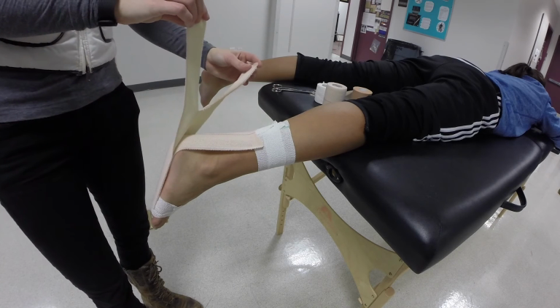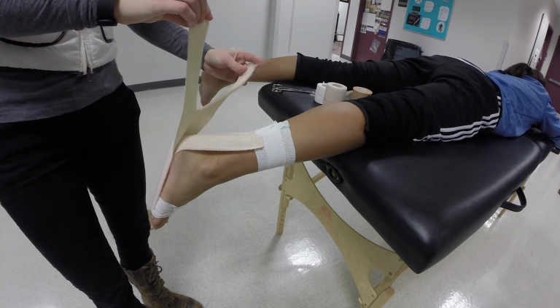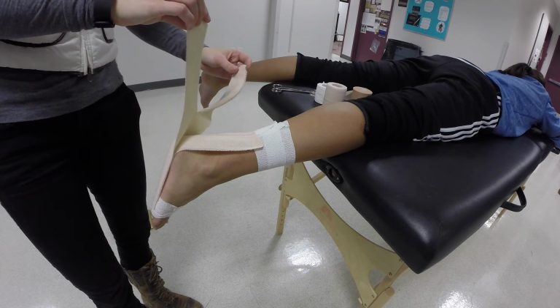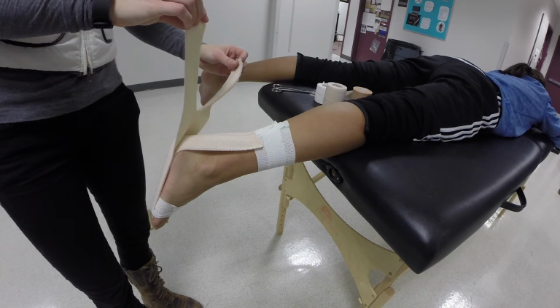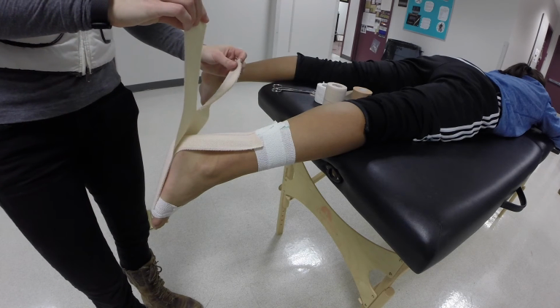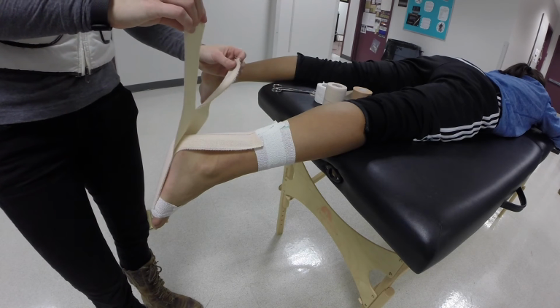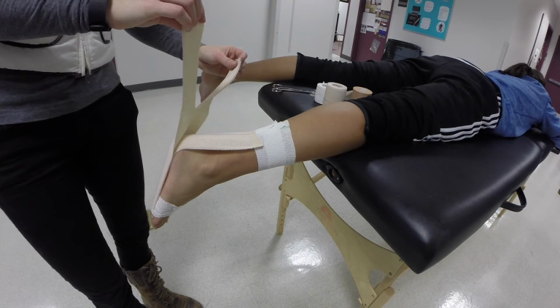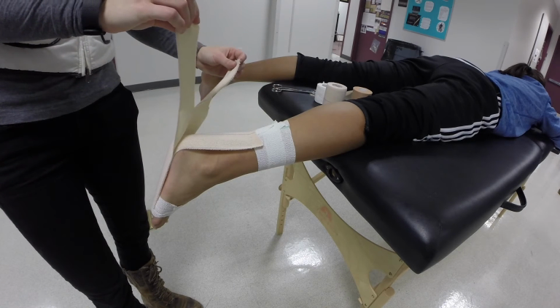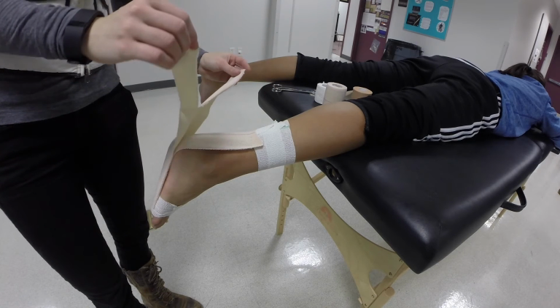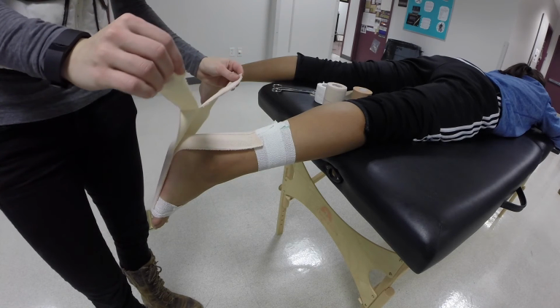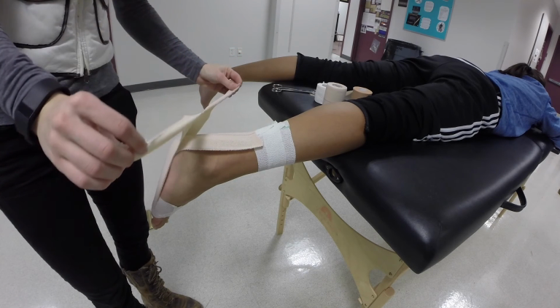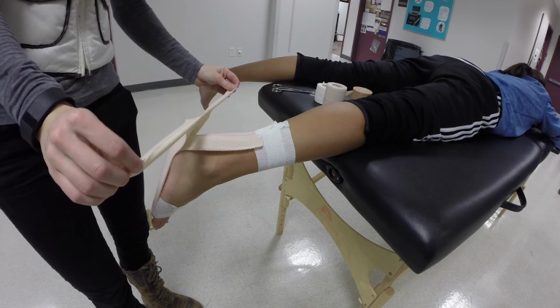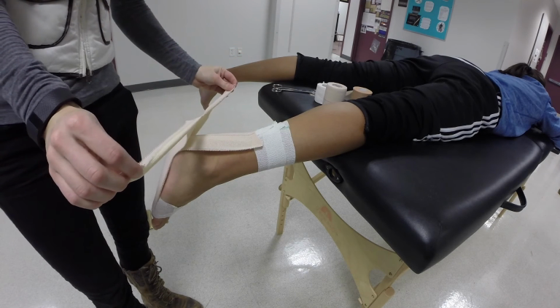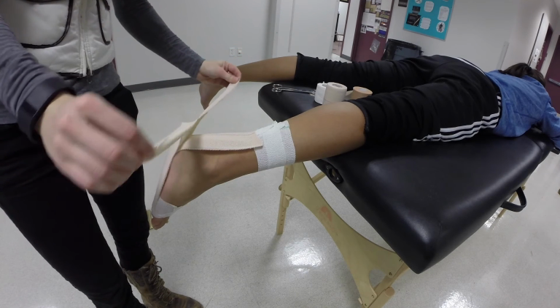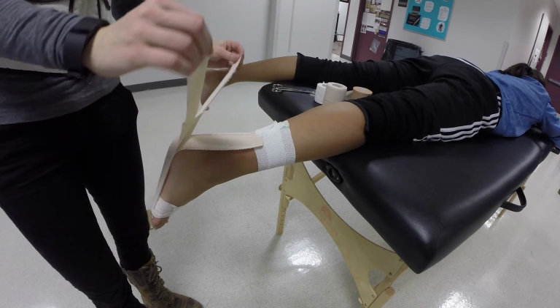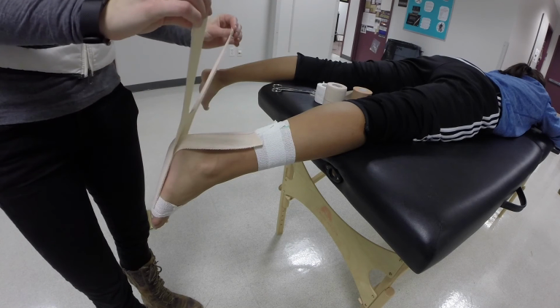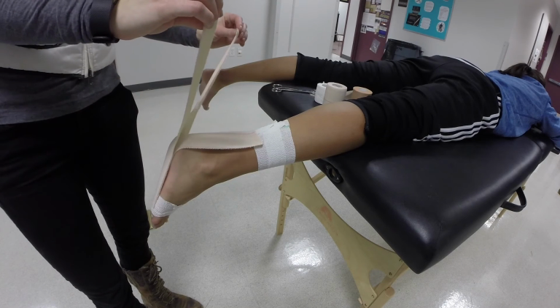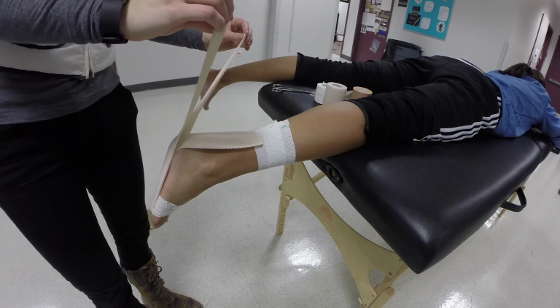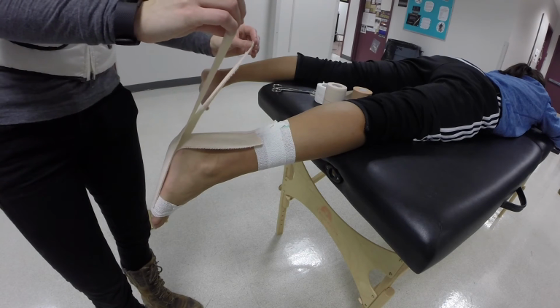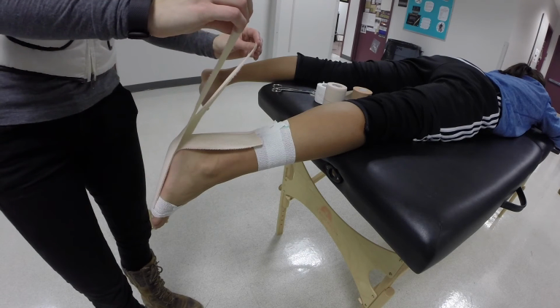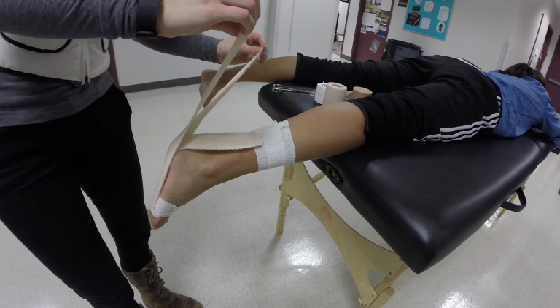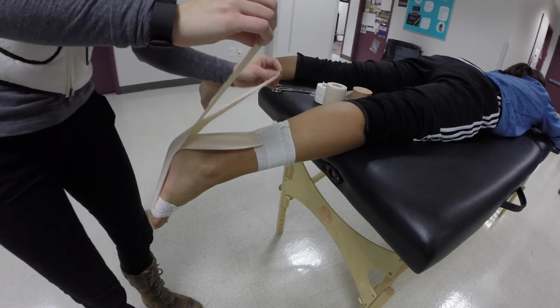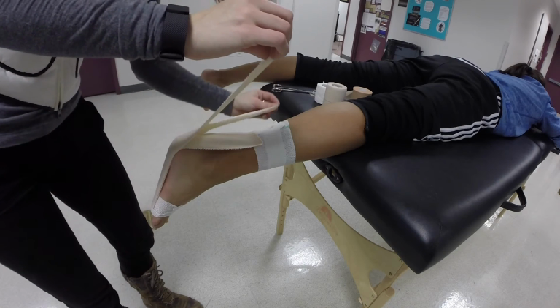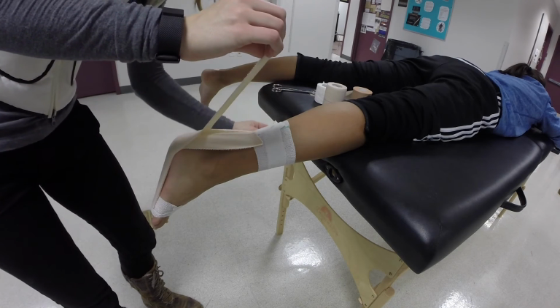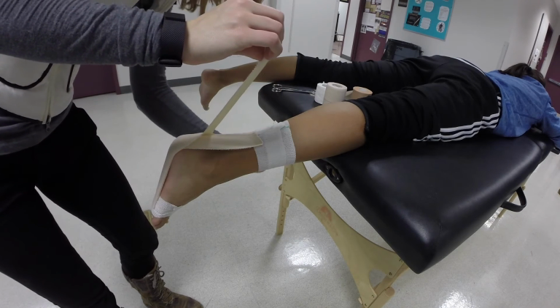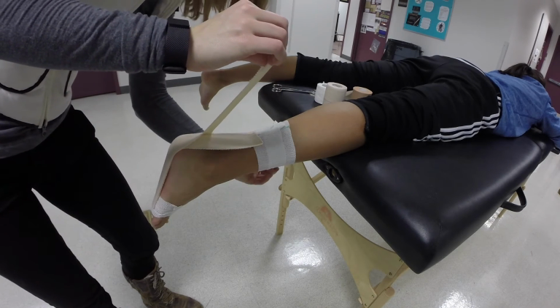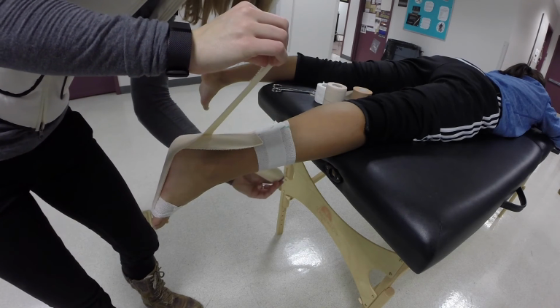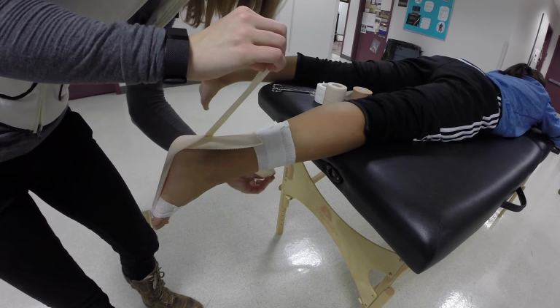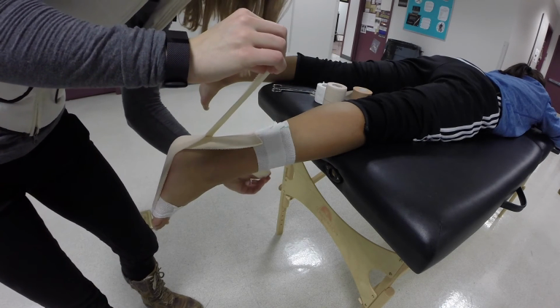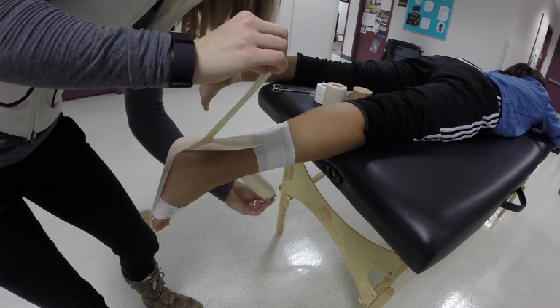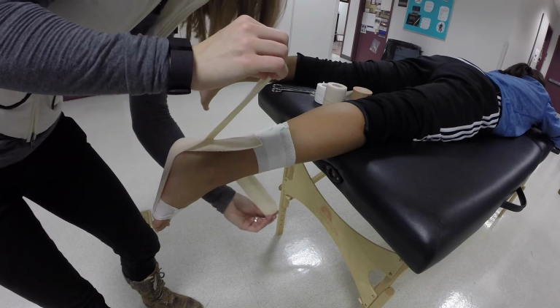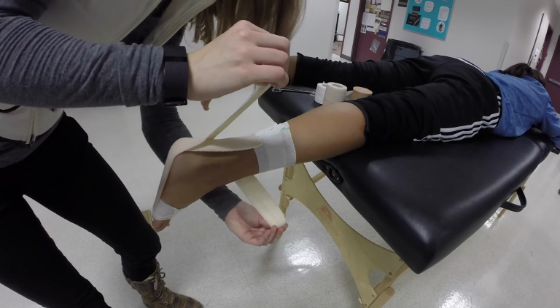Step six: apply moderate tension on the tape ends and wrap each in opposite directions around the lower leg in a spiral pattern. Finish the pattern on the distal lower leg anchor.